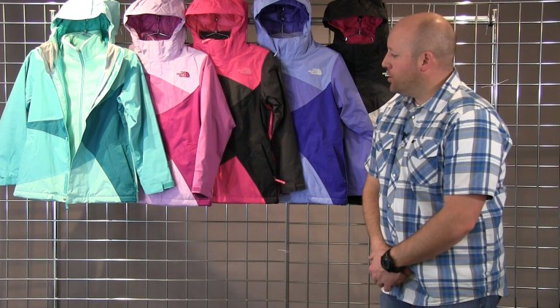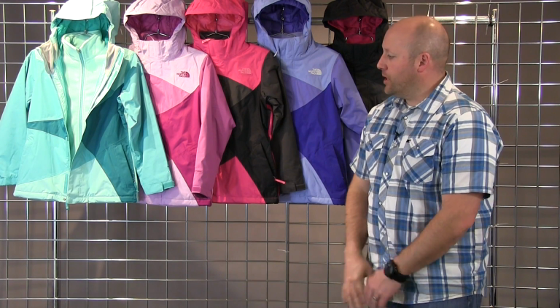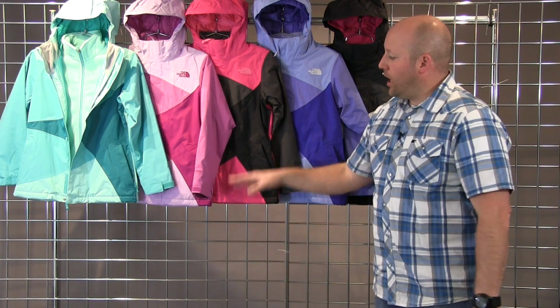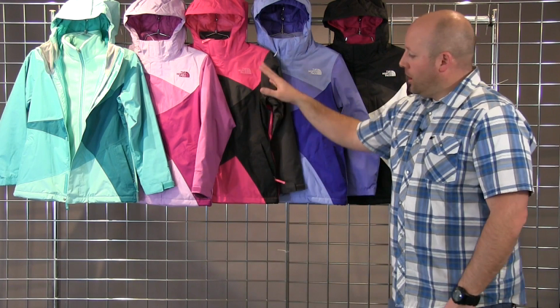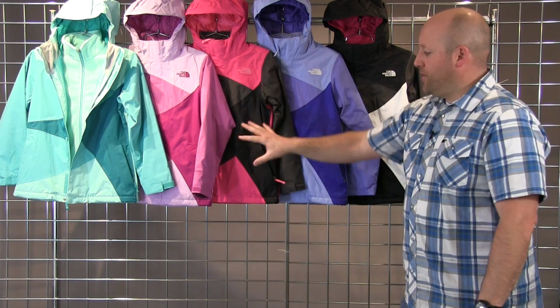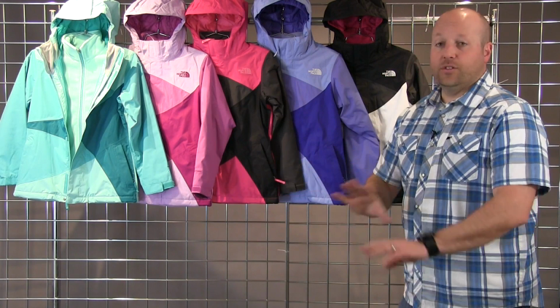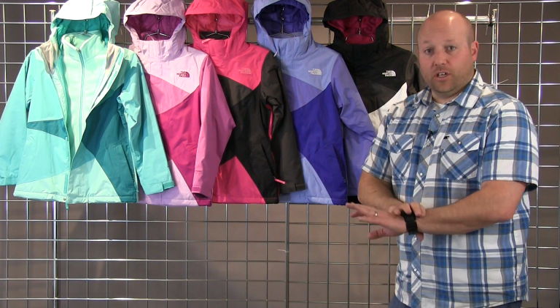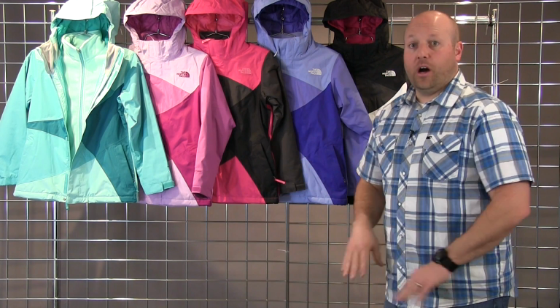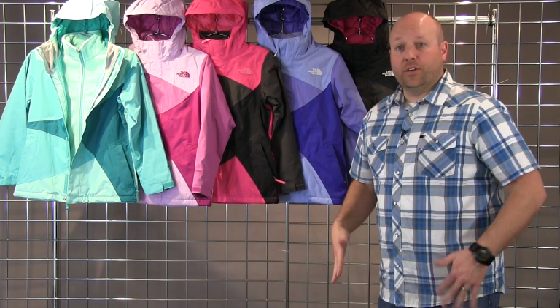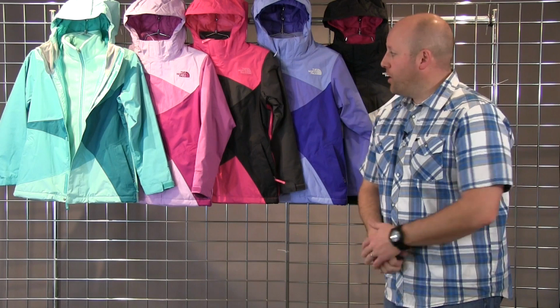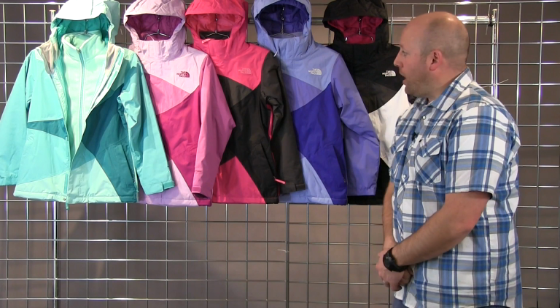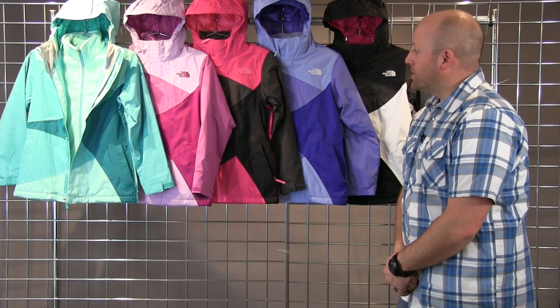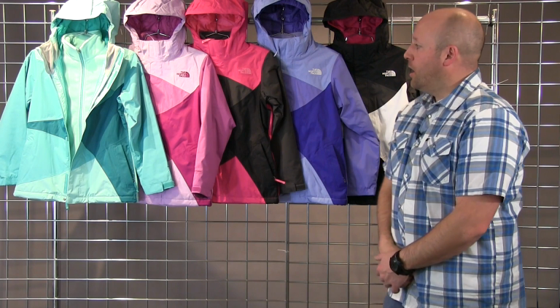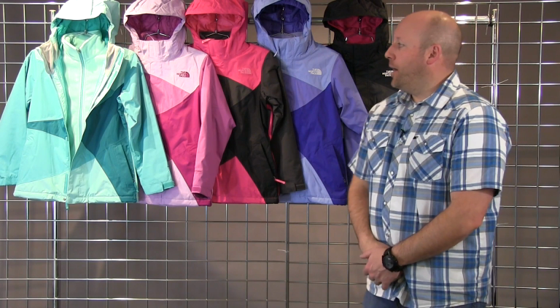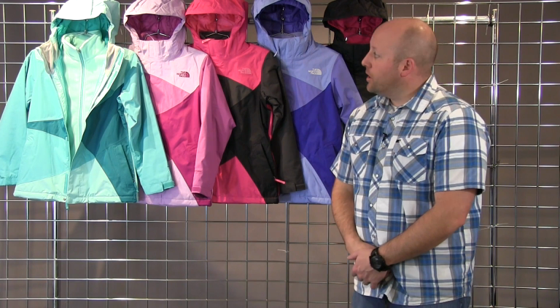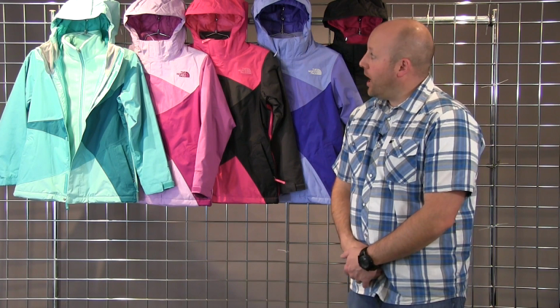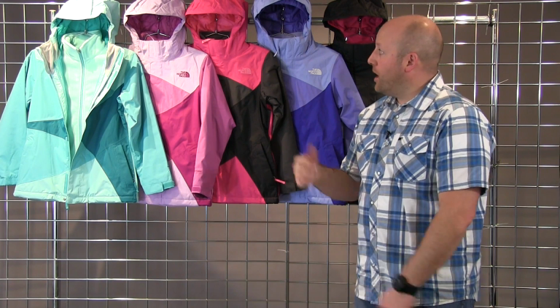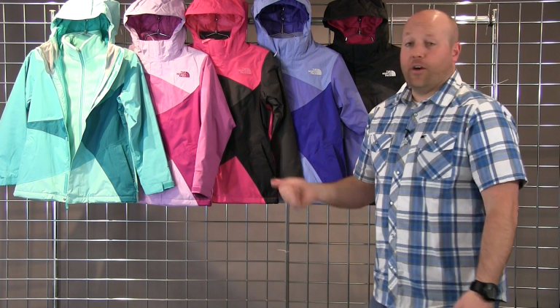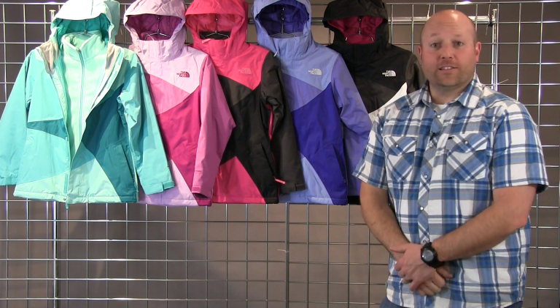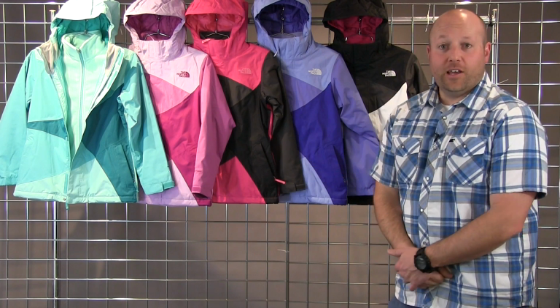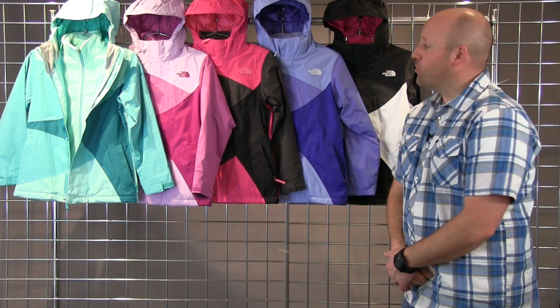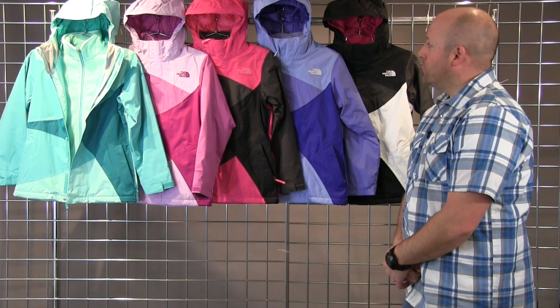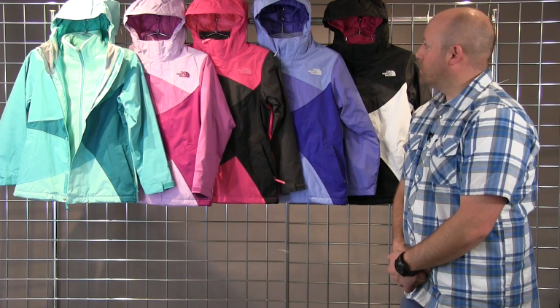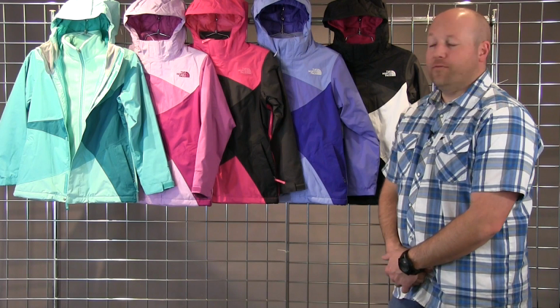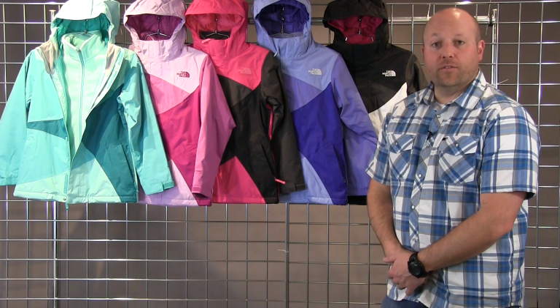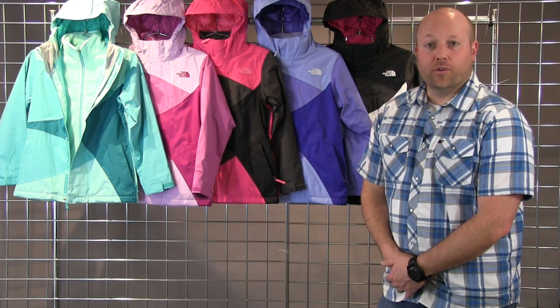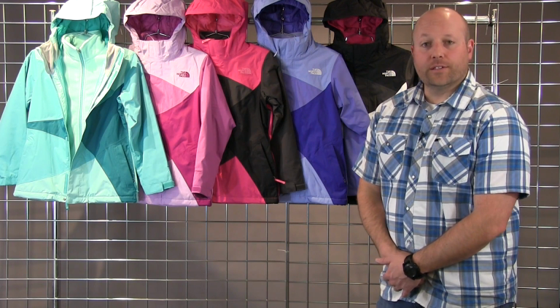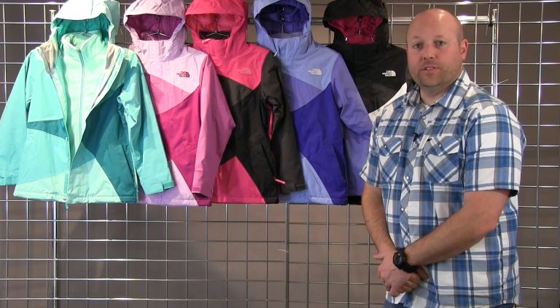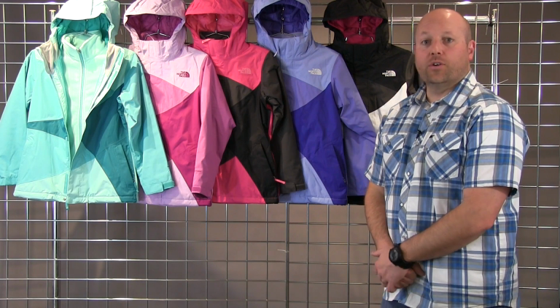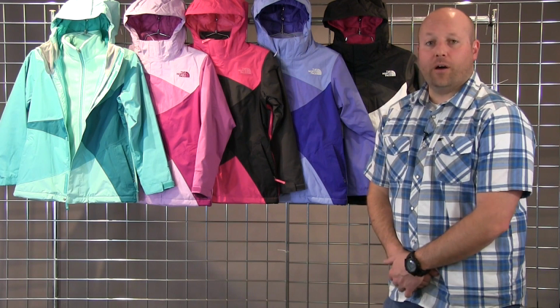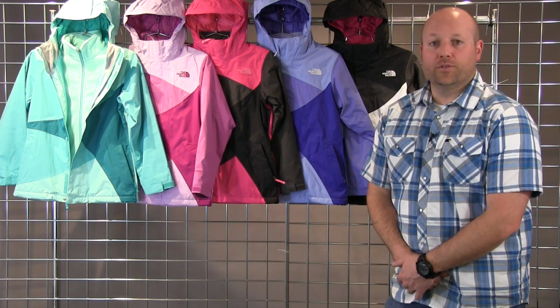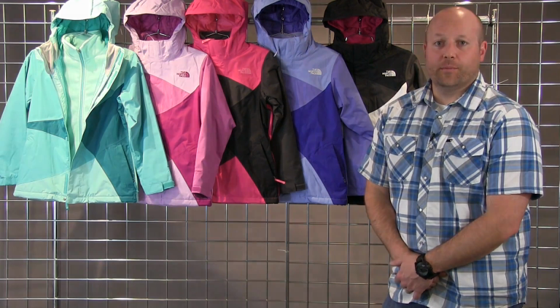You do get a lot of features. You get adjustable cuffs, two hand pockets, your name tag on the inside, and a great little fixed hood for those cold days. This is the Girls Mountain View Tri-Climate.